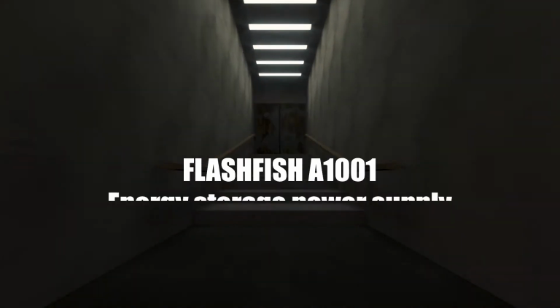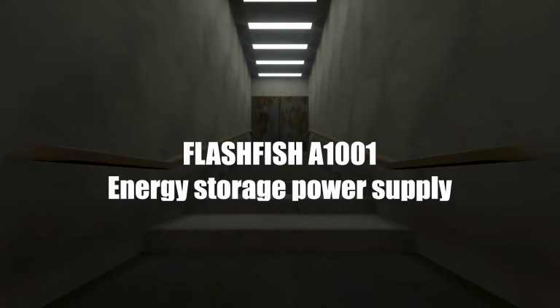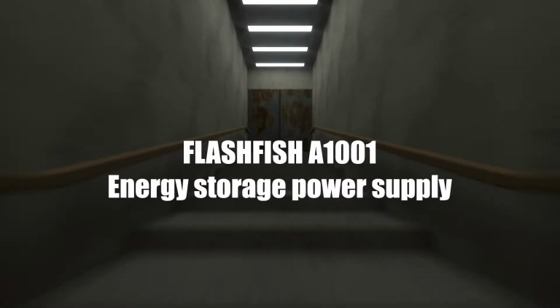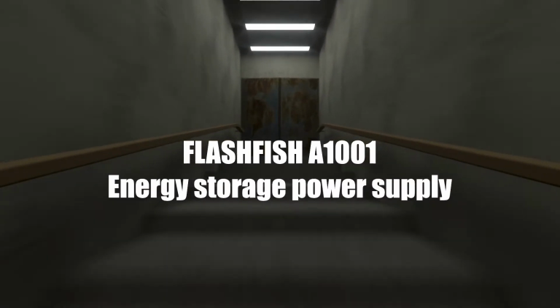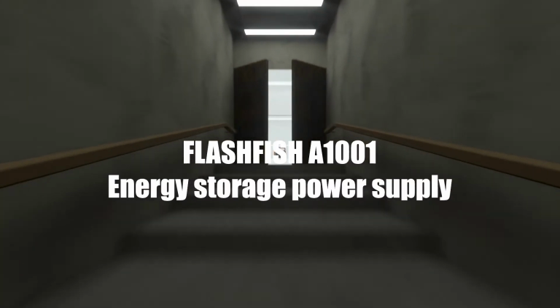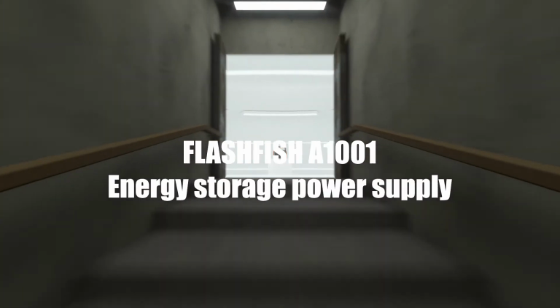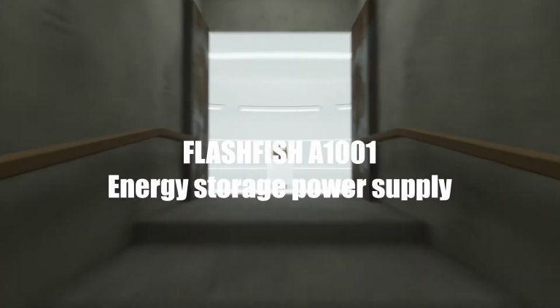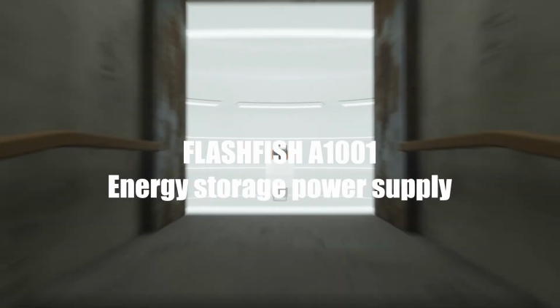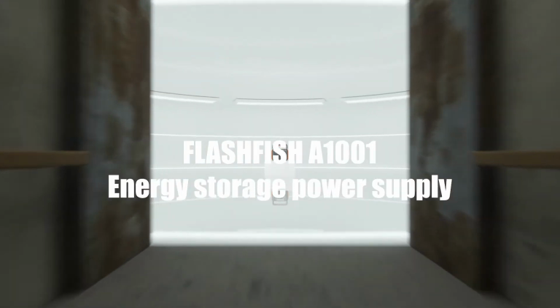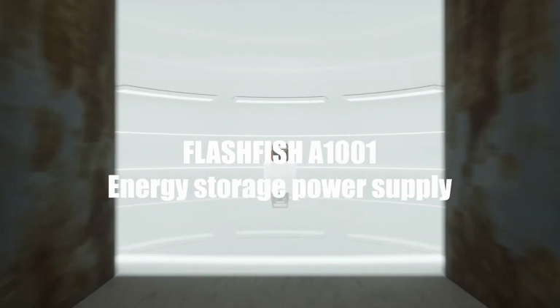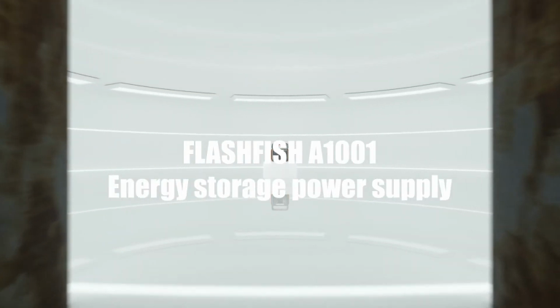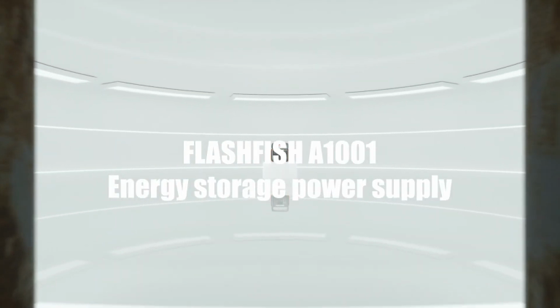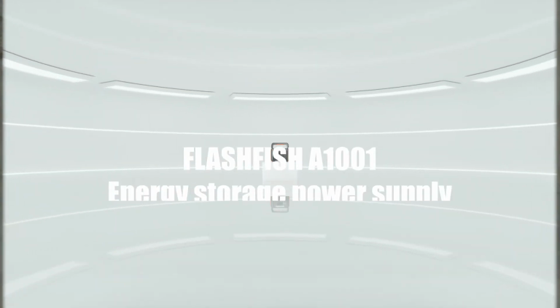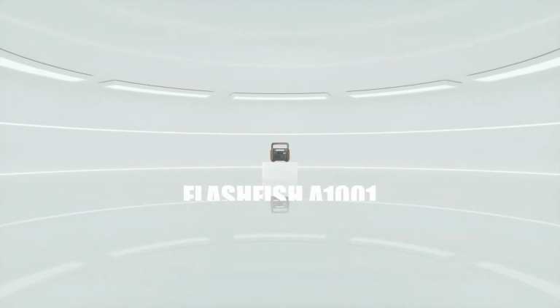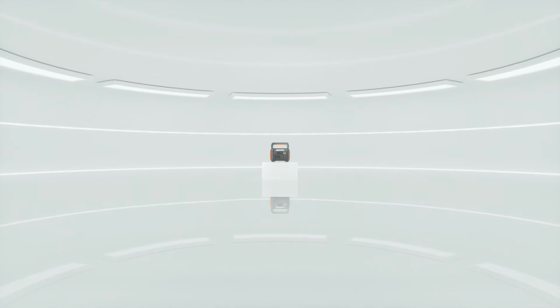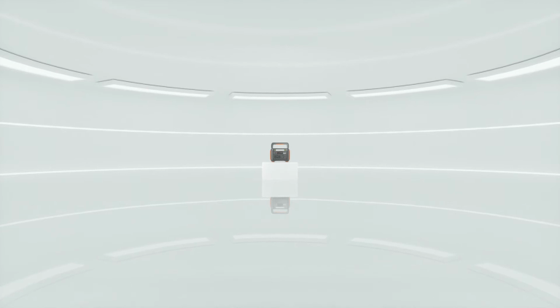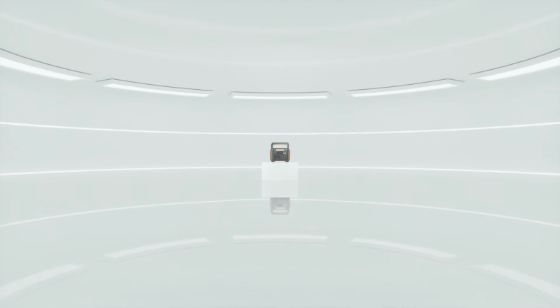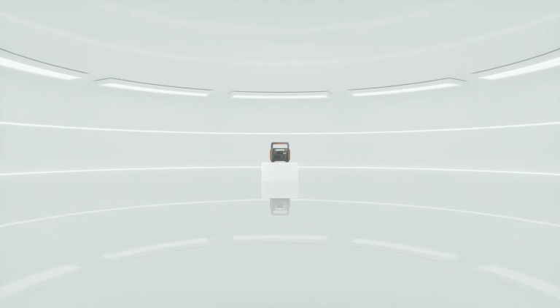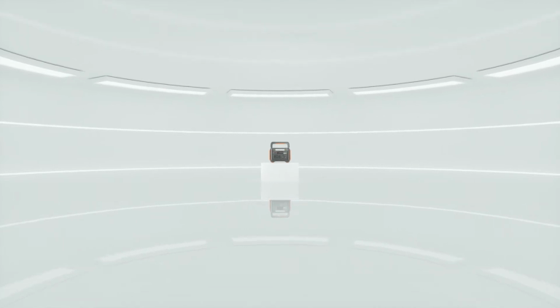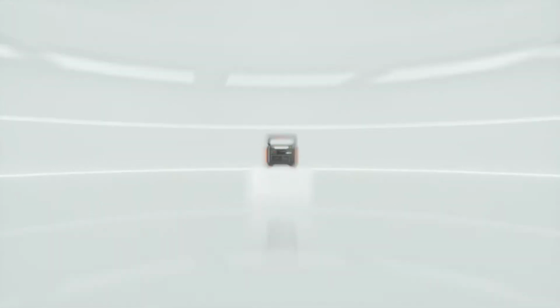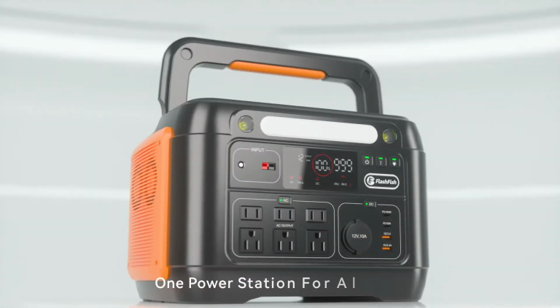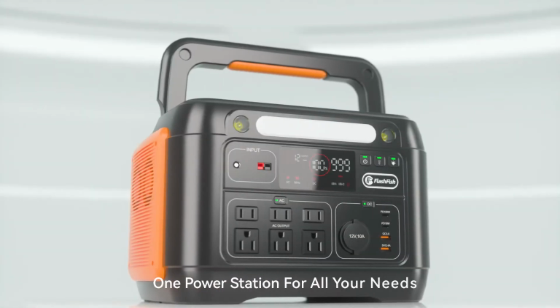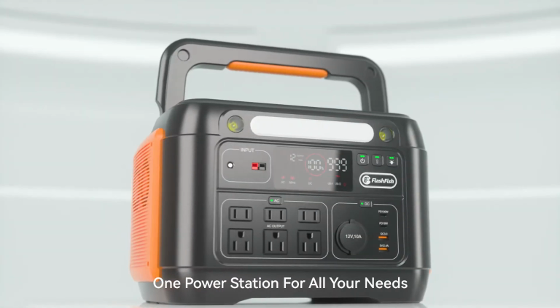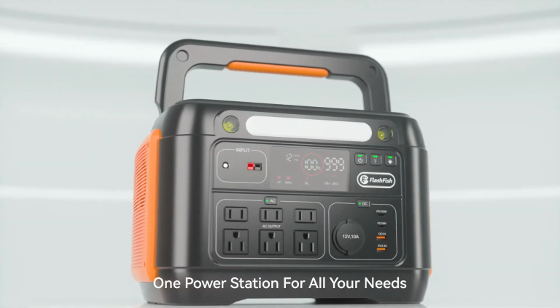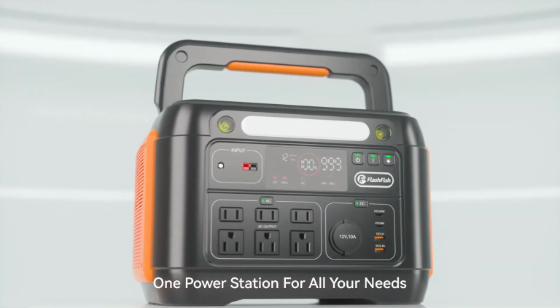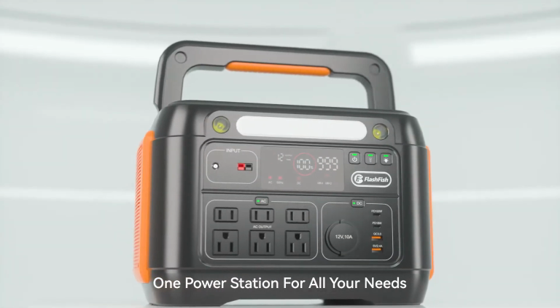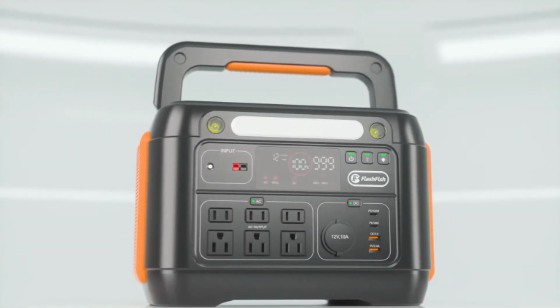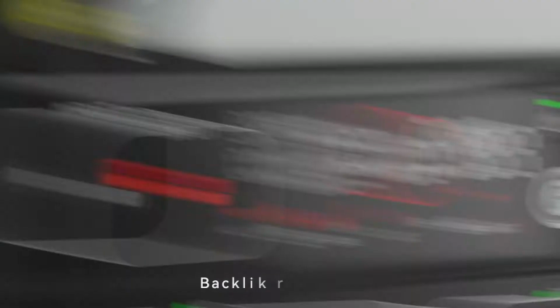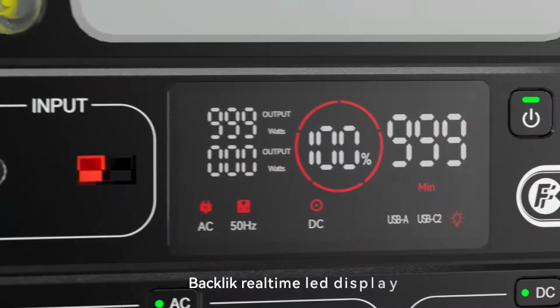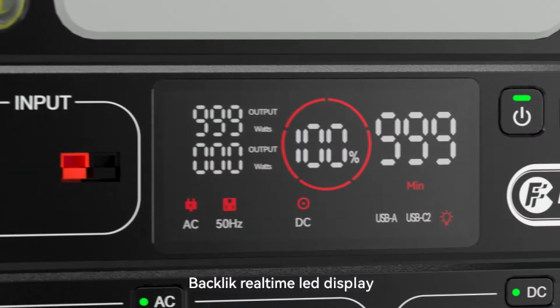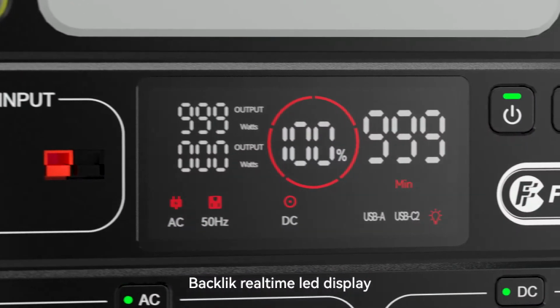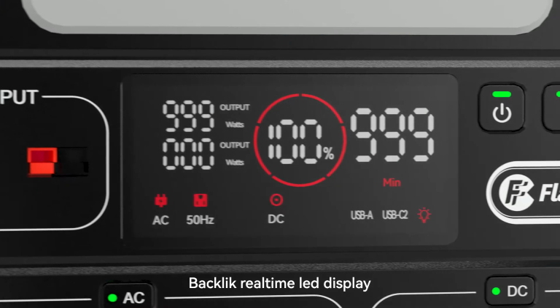Flashfish A1001 Energy Storage Power Supply. One power station for all your needs. Backlit real-time LED display.